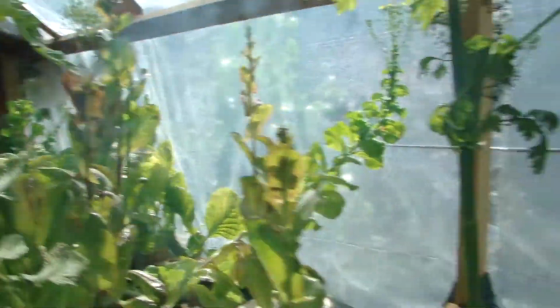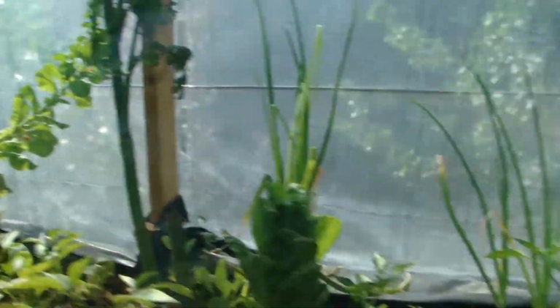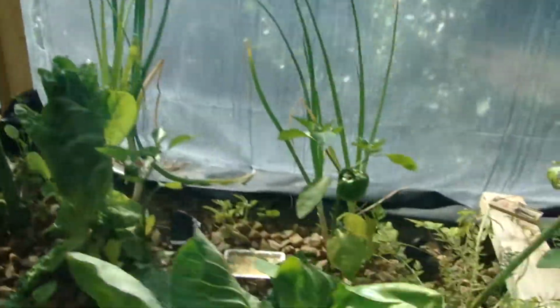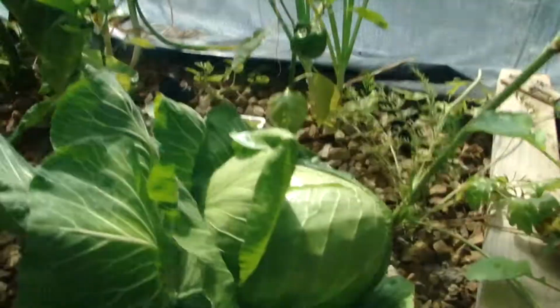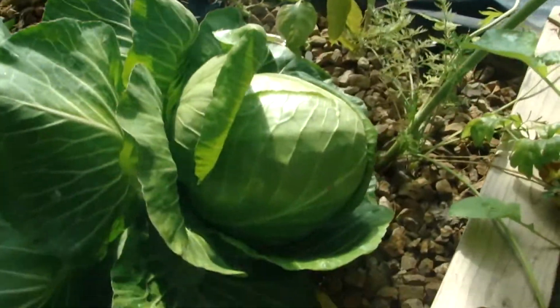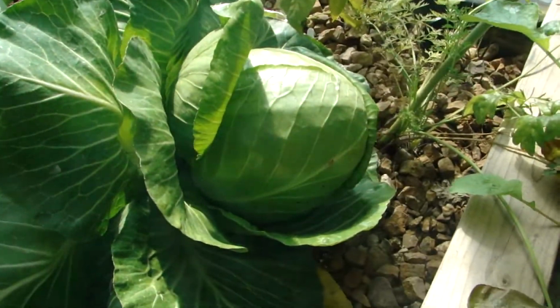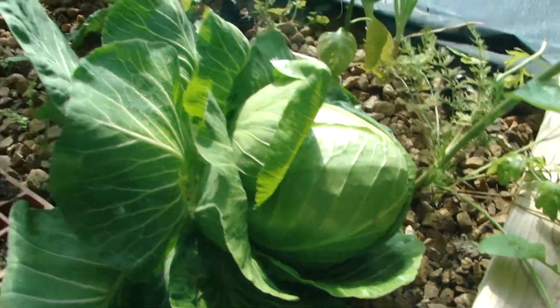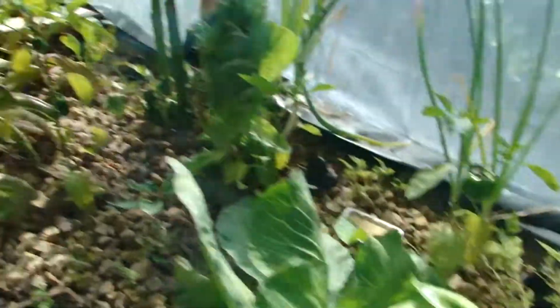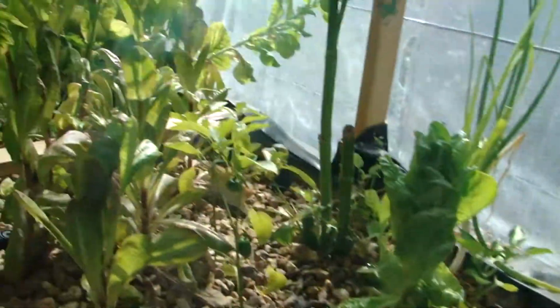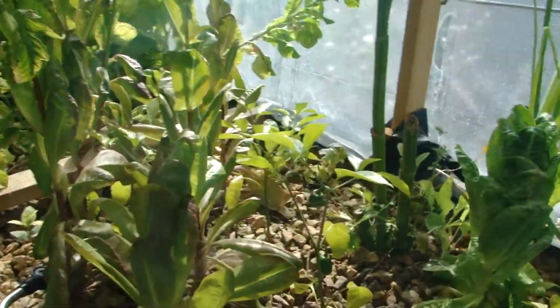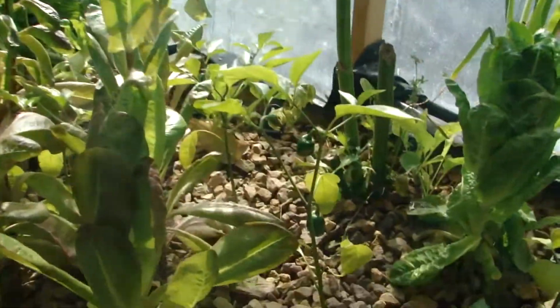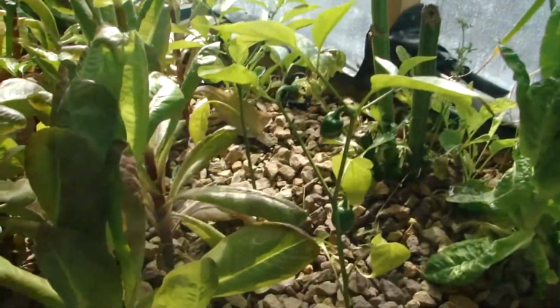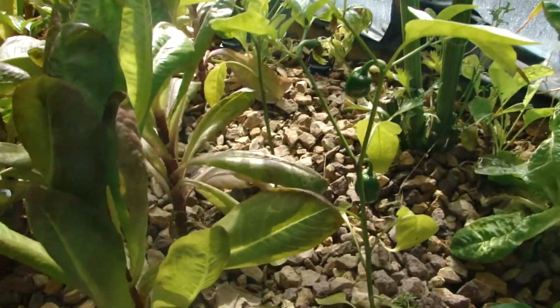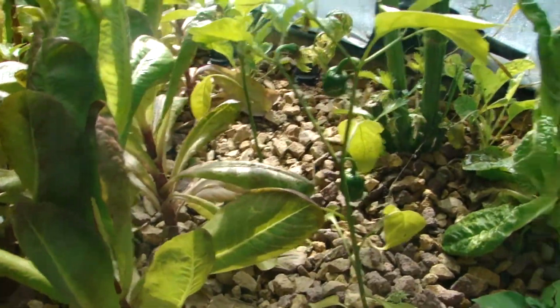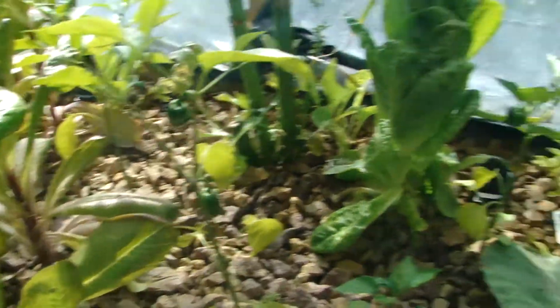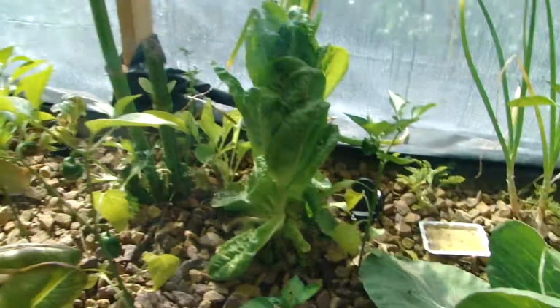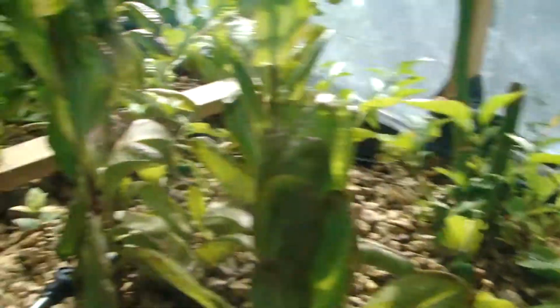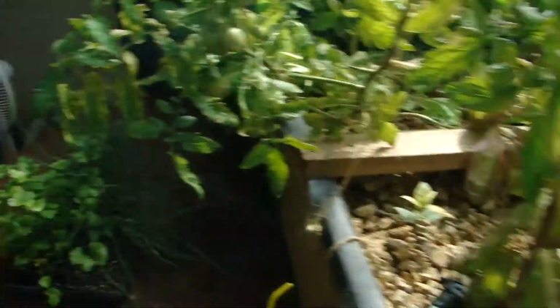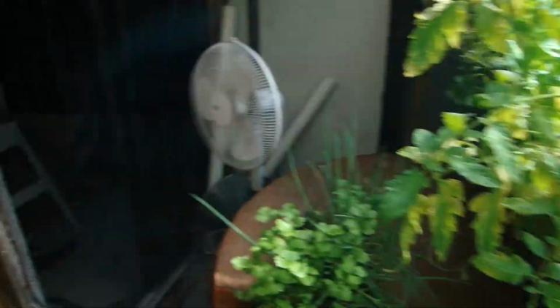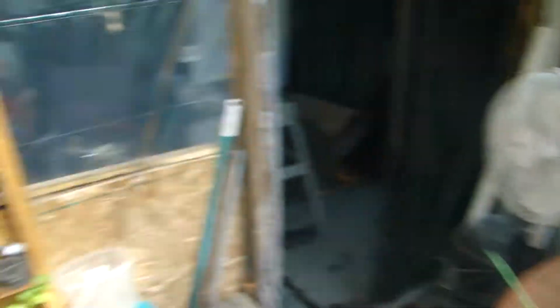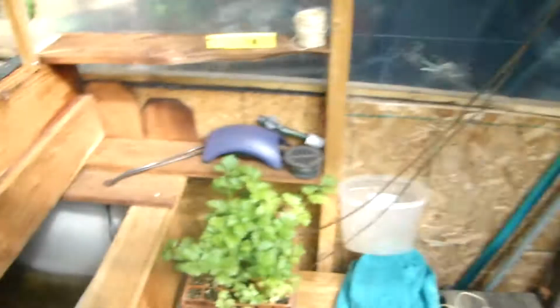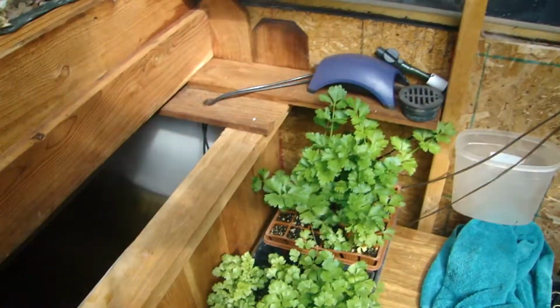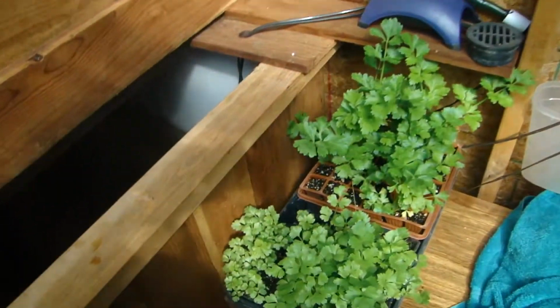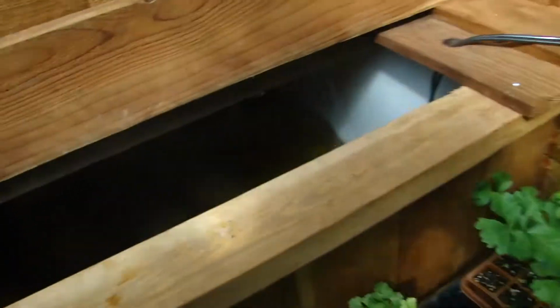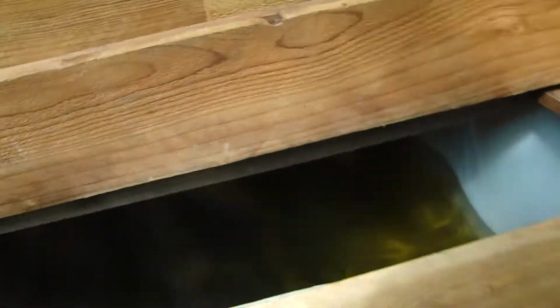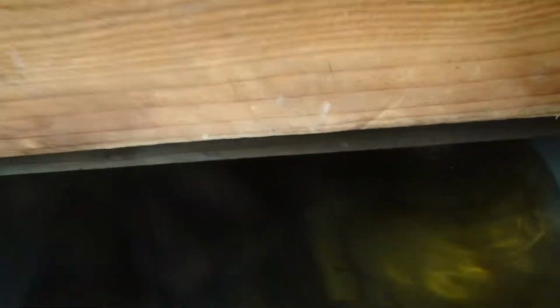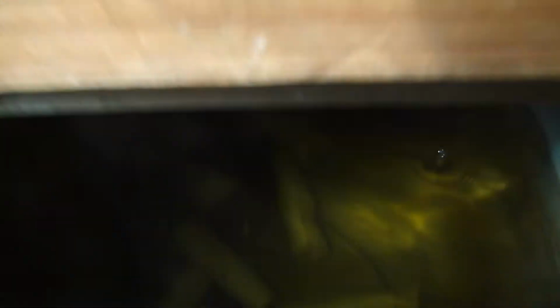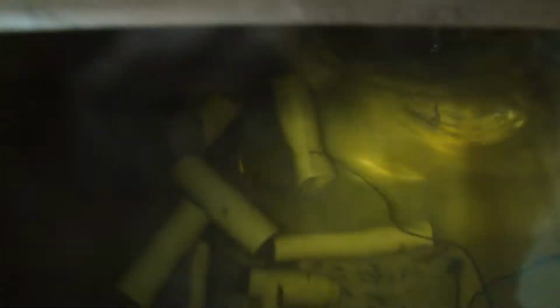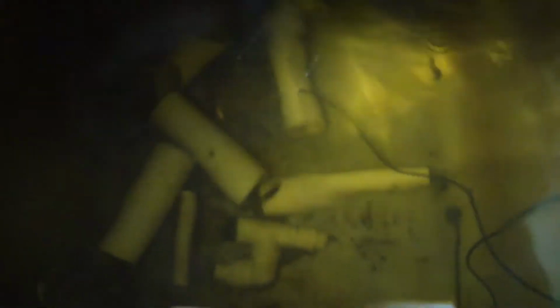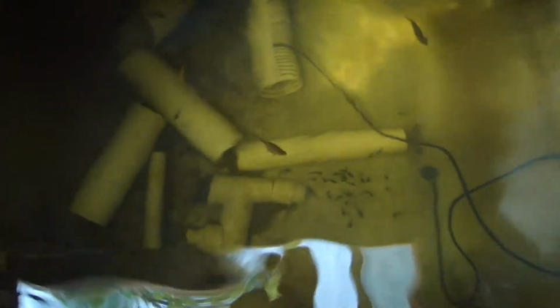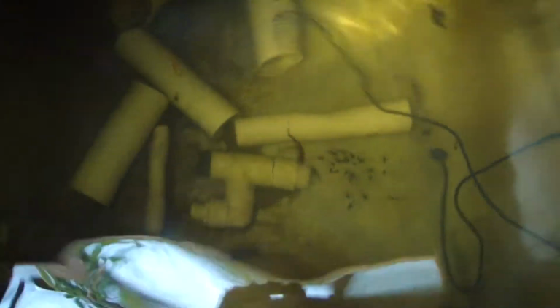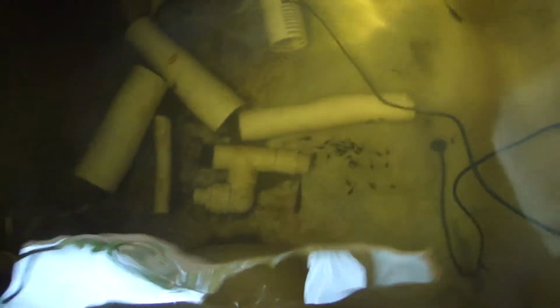Look how big these cabbages are. Jalapeno peppers. The fish. Here we go. Hey, little fishies. Oh, no, guys.